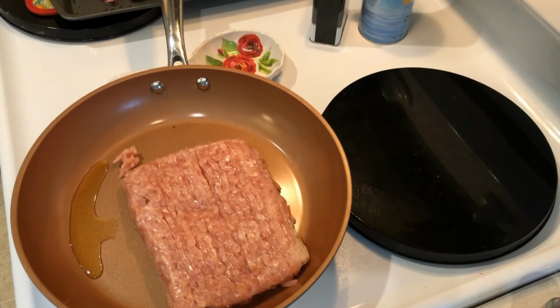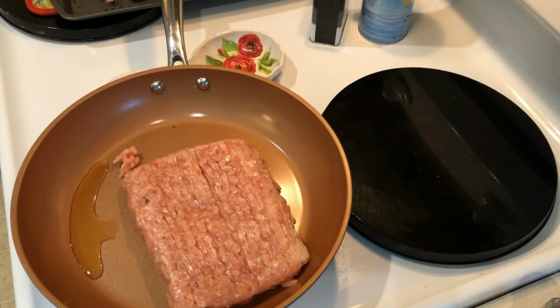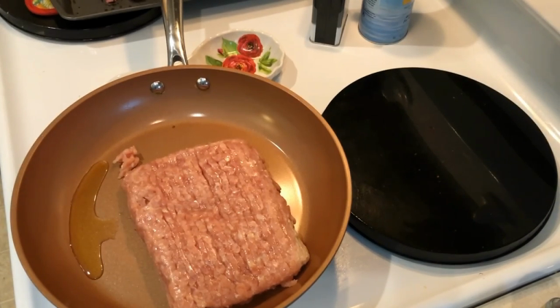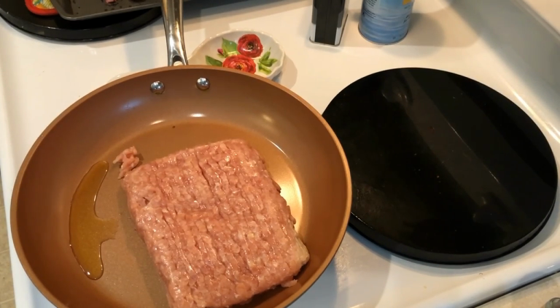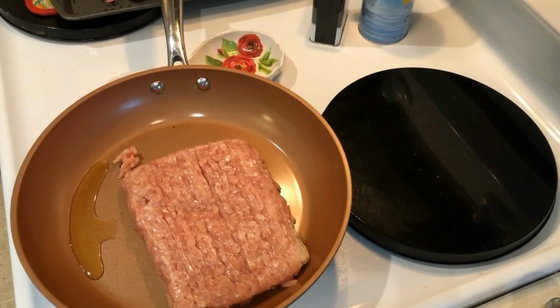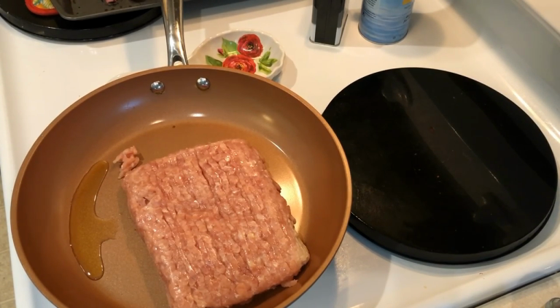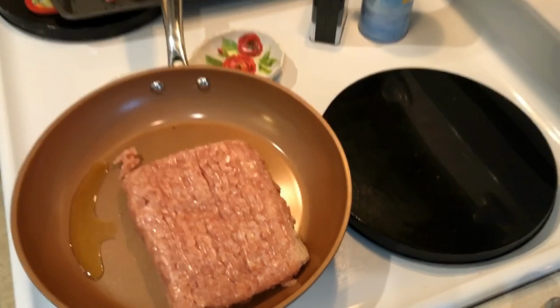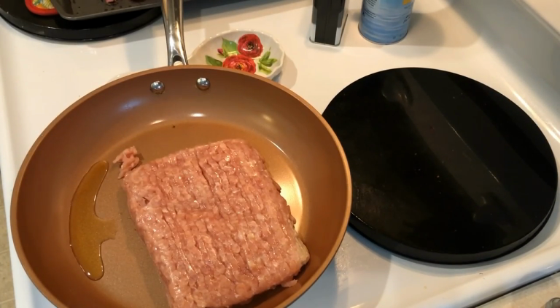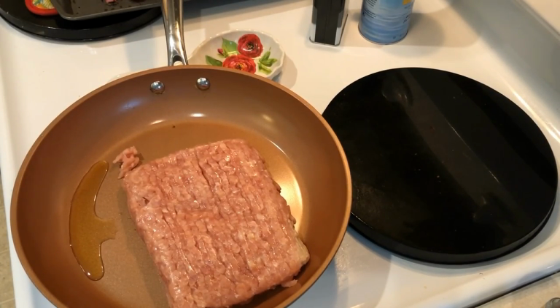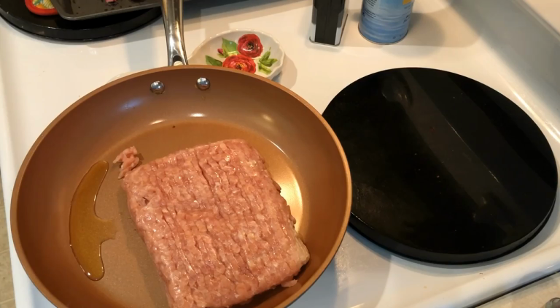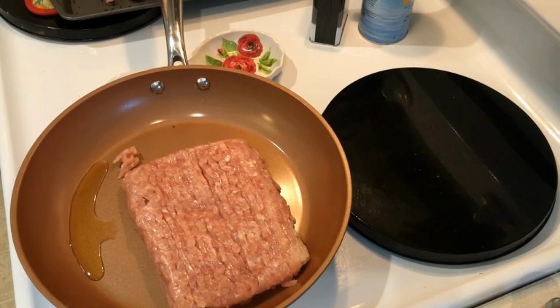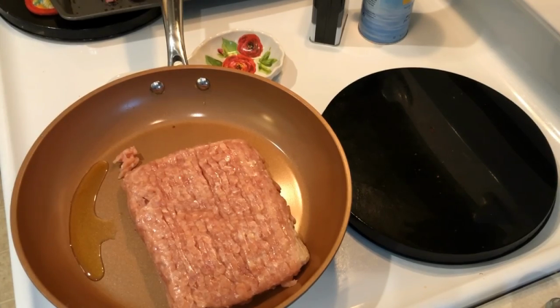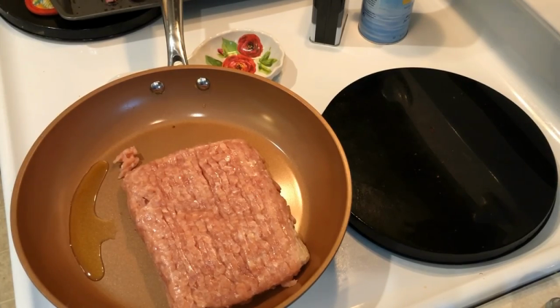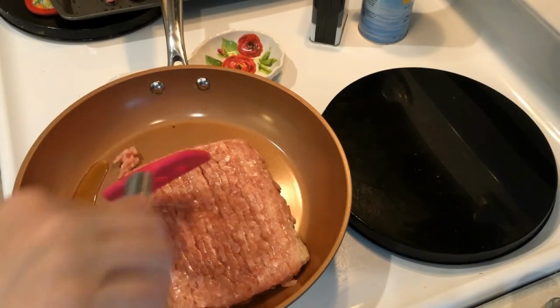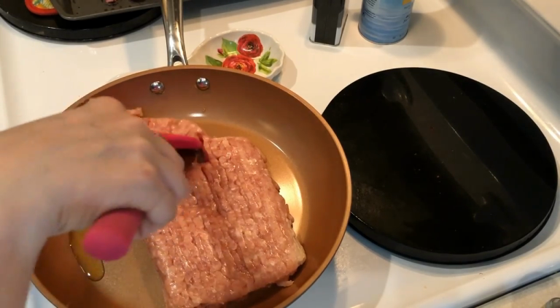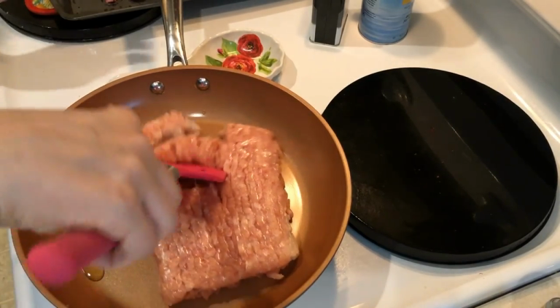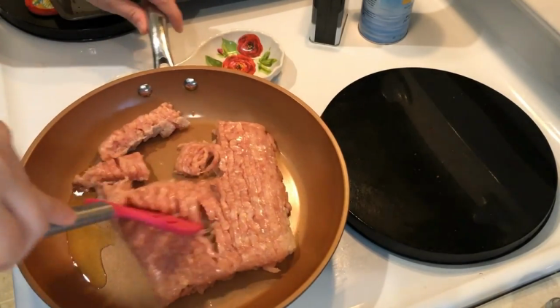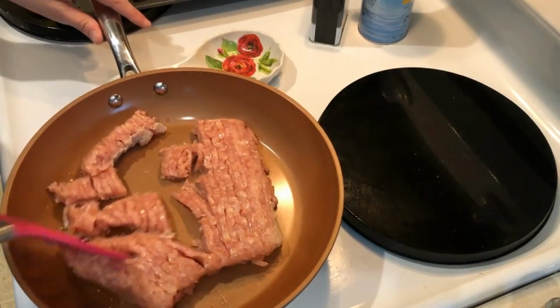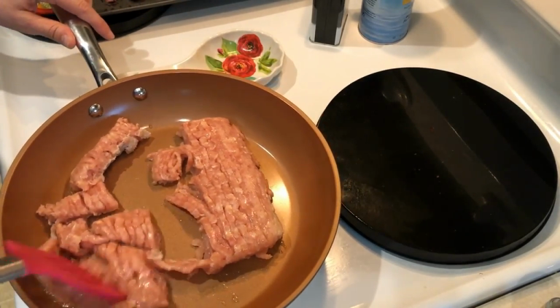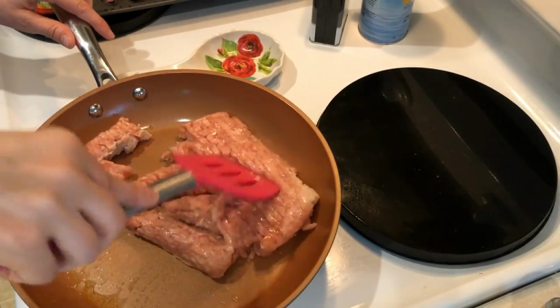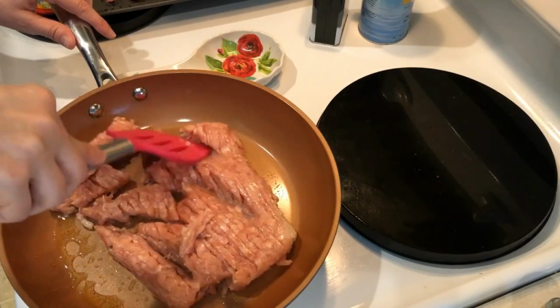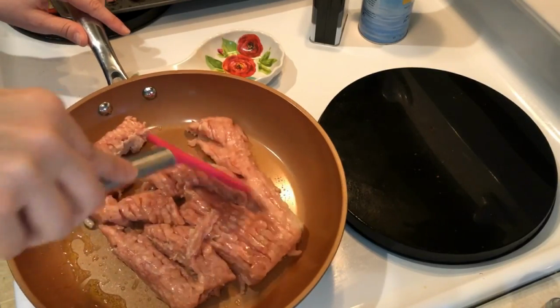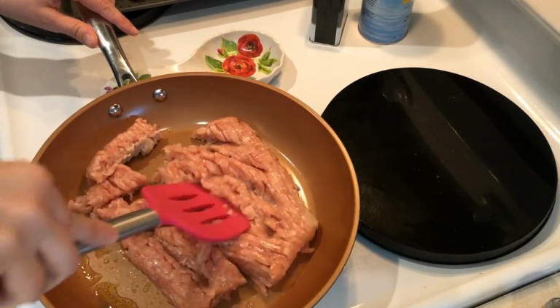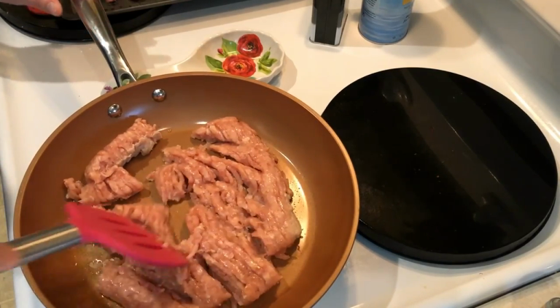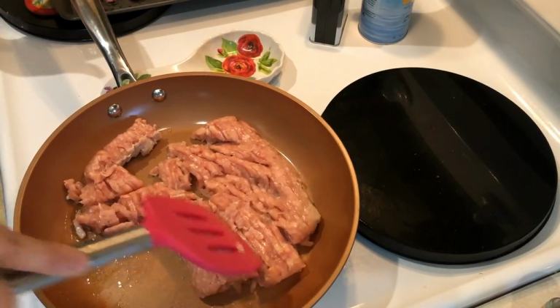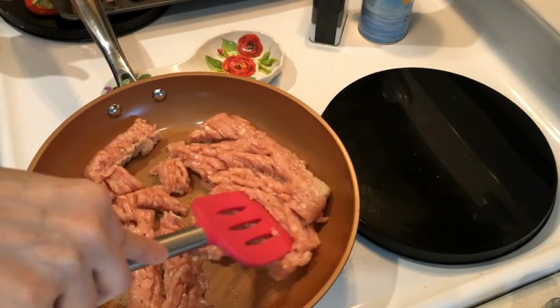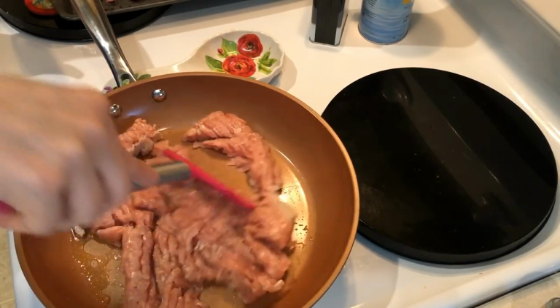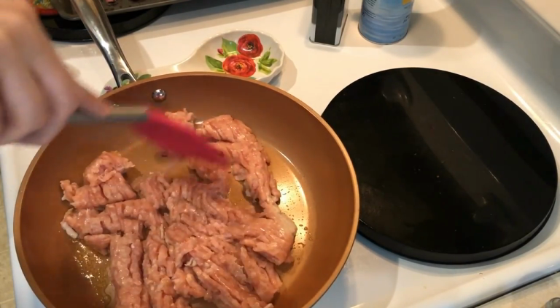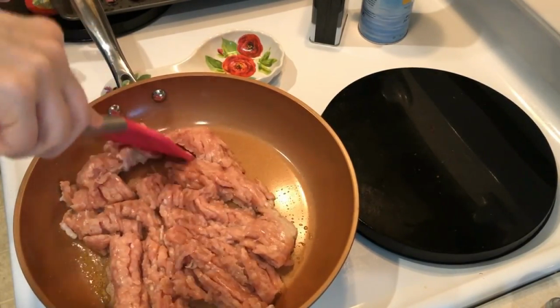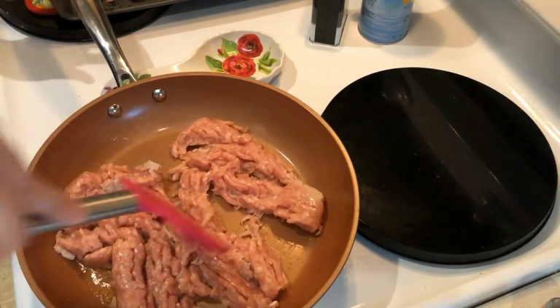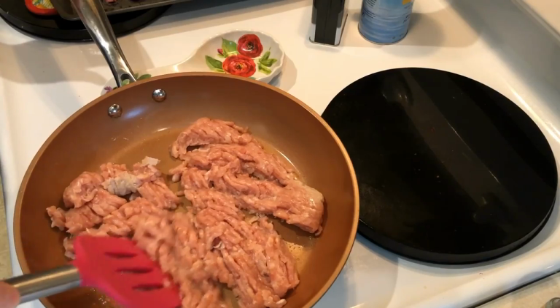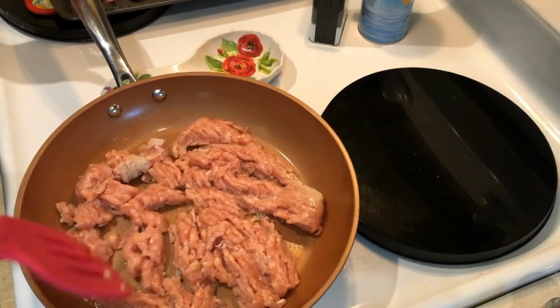And then to that I'm going to add in some ground chicken — this is 96% lean ground chicken. You're just going to cook that up until it's mostly cooked. It doesn't need to be cooked completely through because you're going to simmer this for a while, but I cooked it until pretty much all the pink was gone.